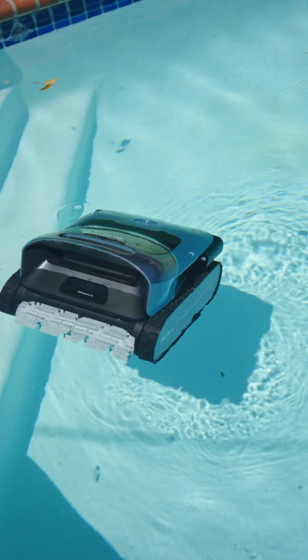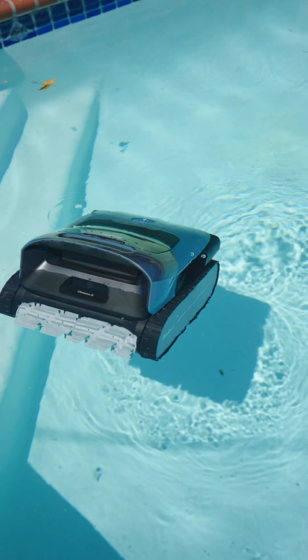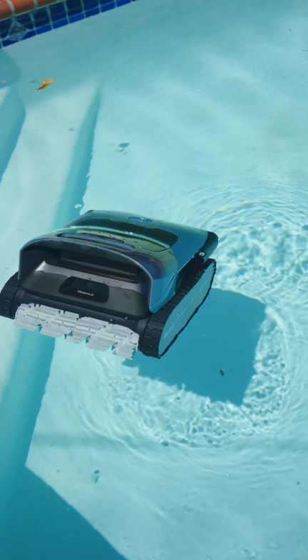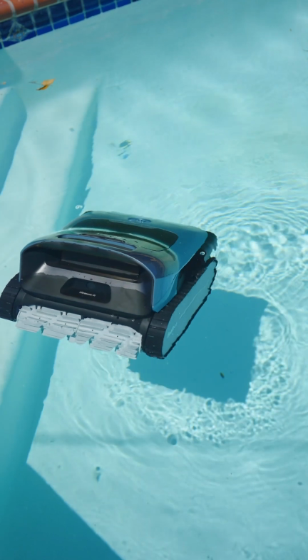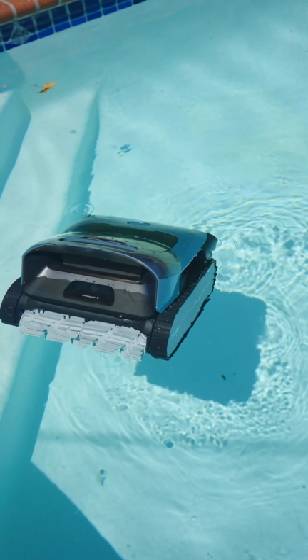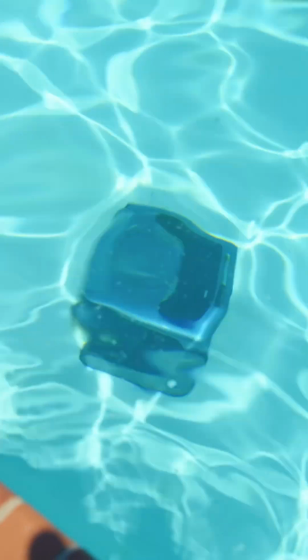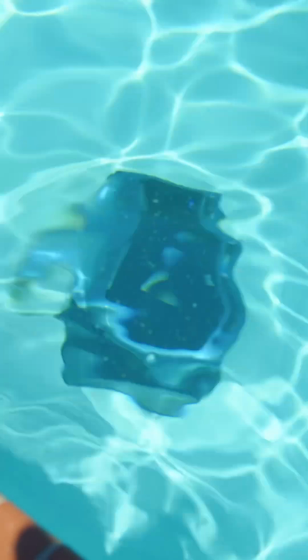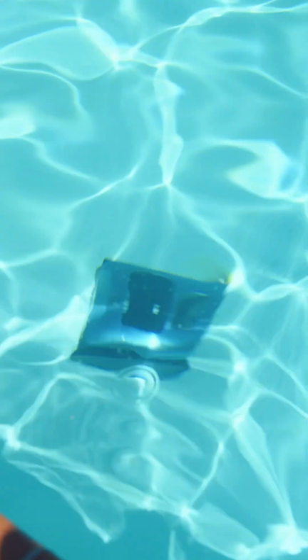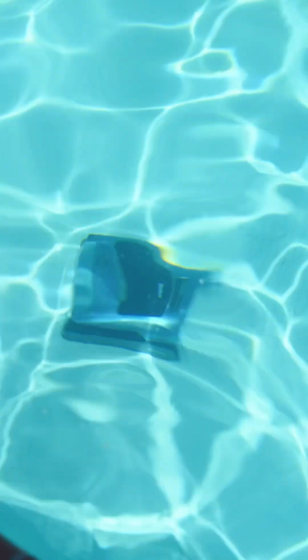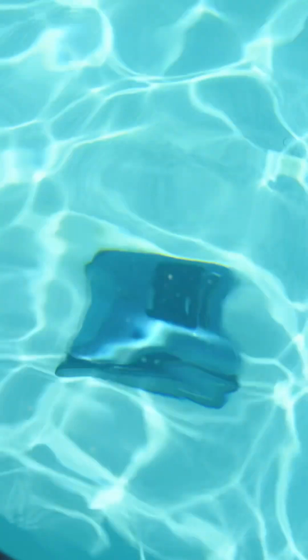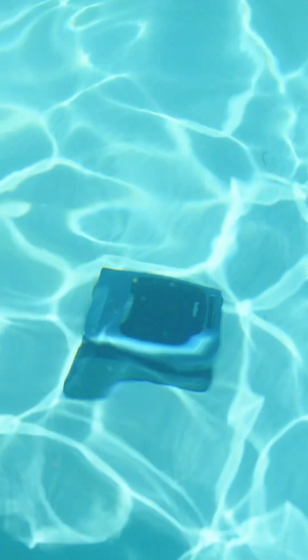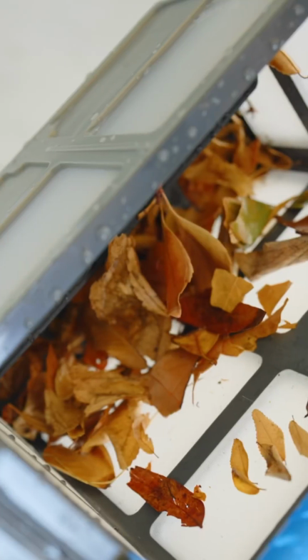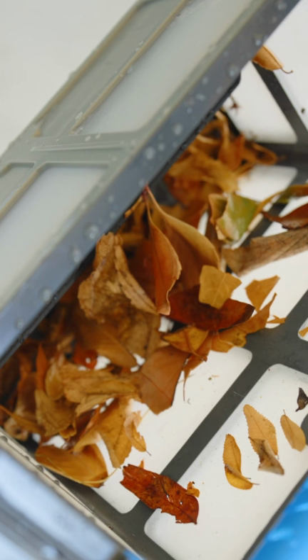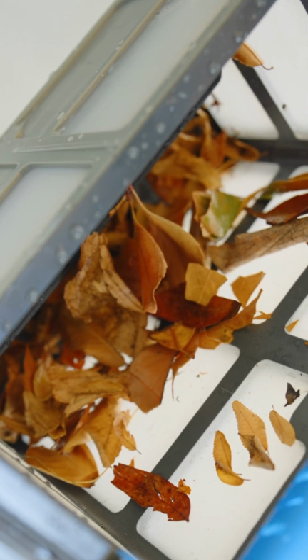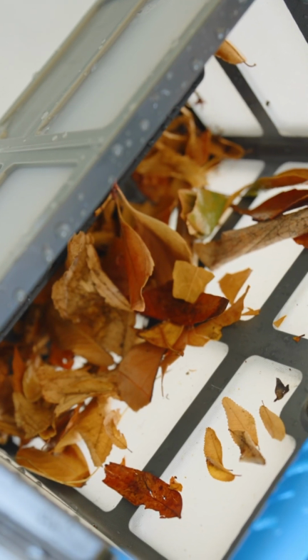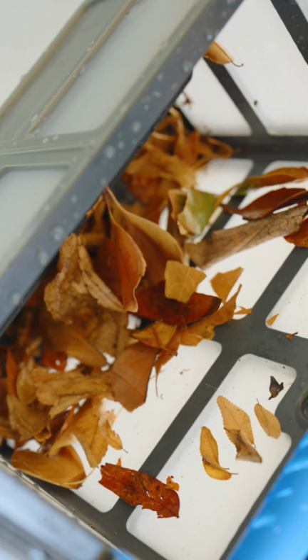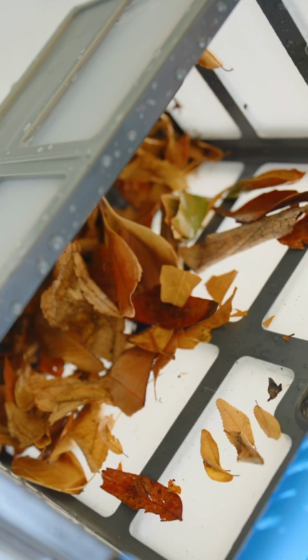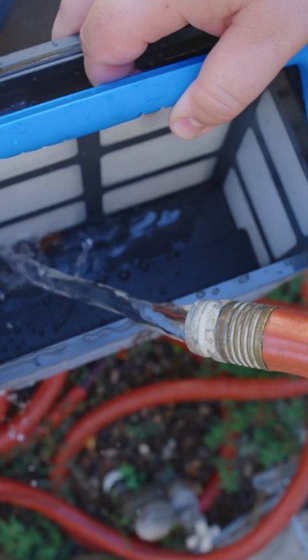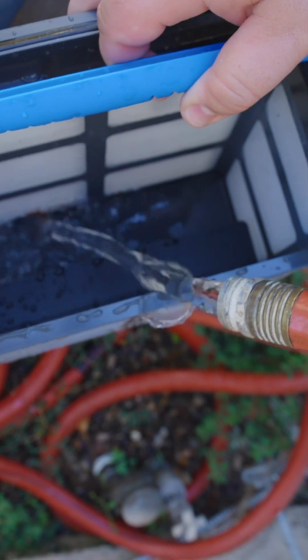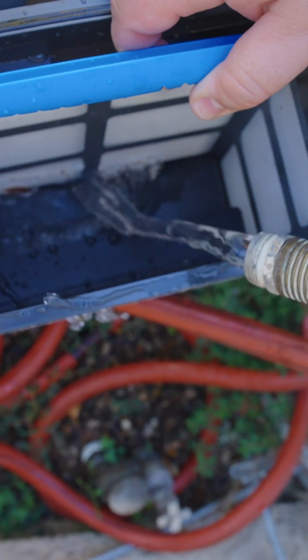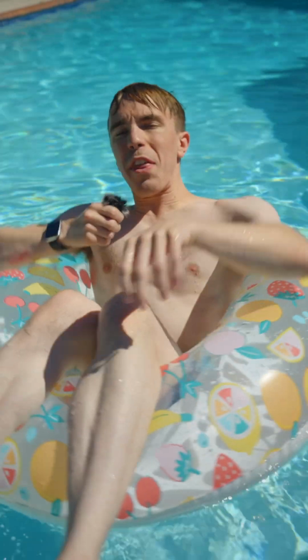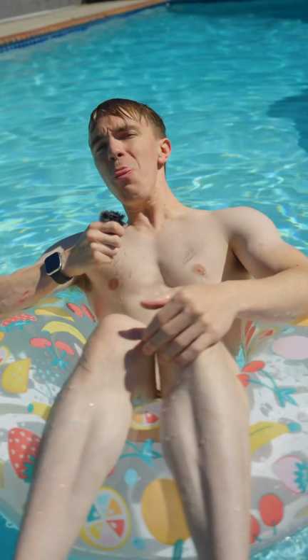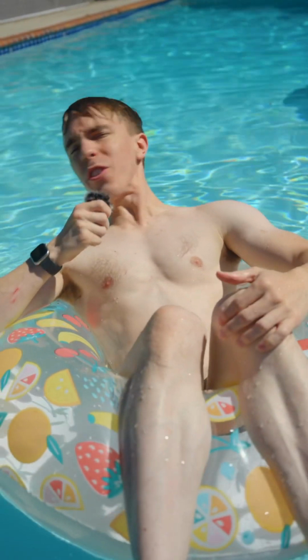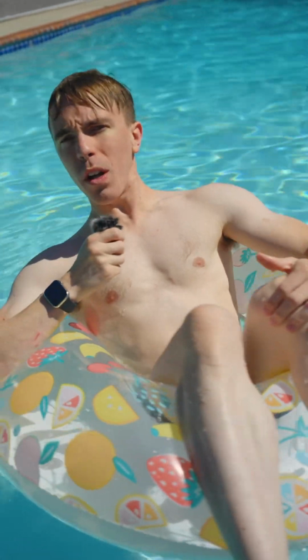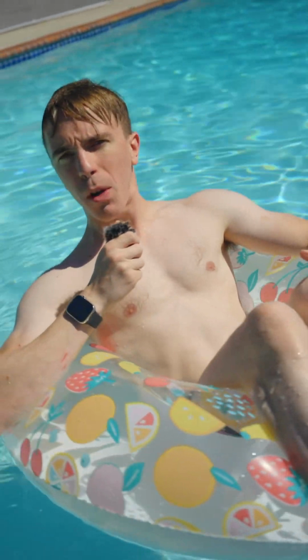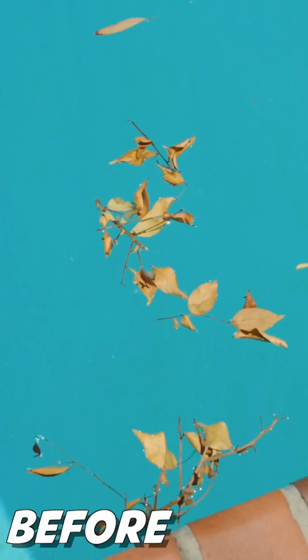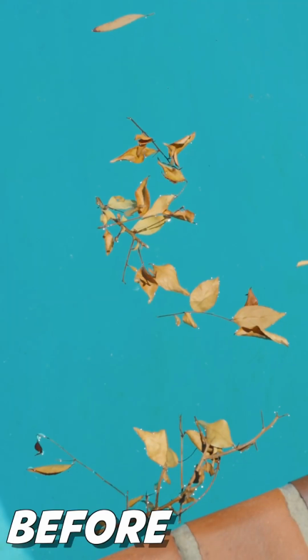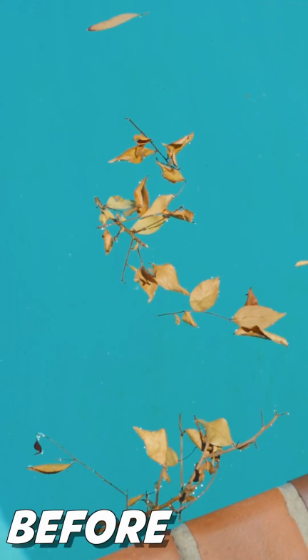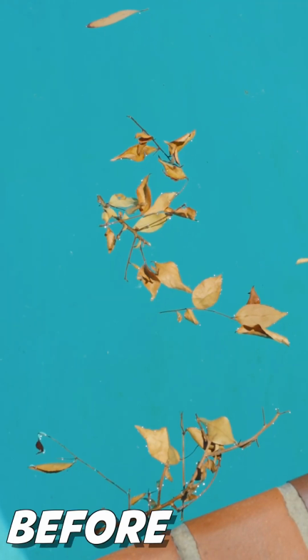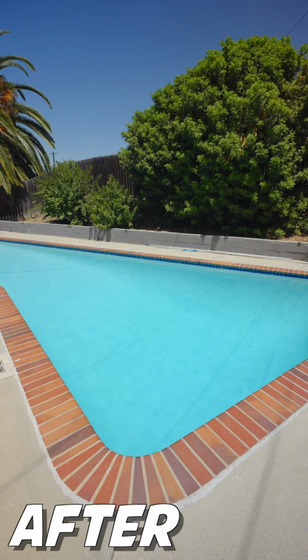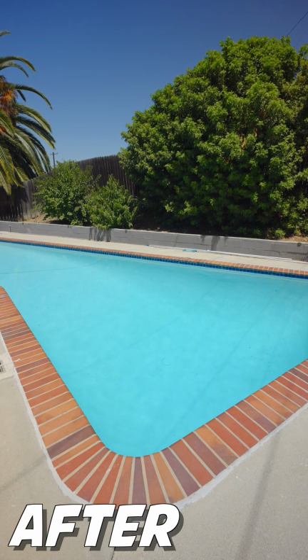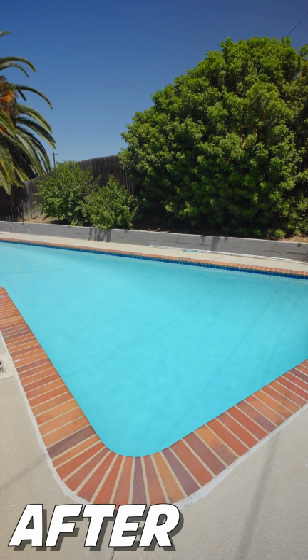The BeatBot app also allows for over-the-air updates along with just being able to push the button on top and let it do its thing. It is incredibly easy to clean the built-in filter — pop it open, clear it out, and you're good to go. With a 10,400 milliamp hour battery, it should be able to go for several hours depending on how dirty your pool is.